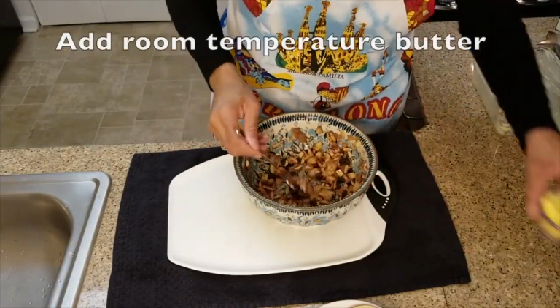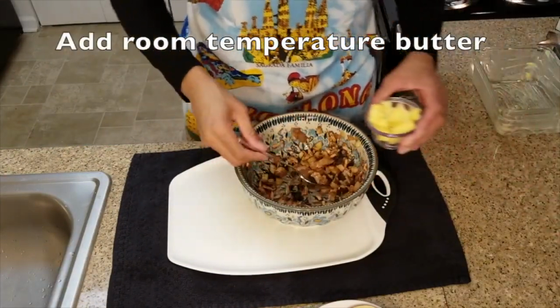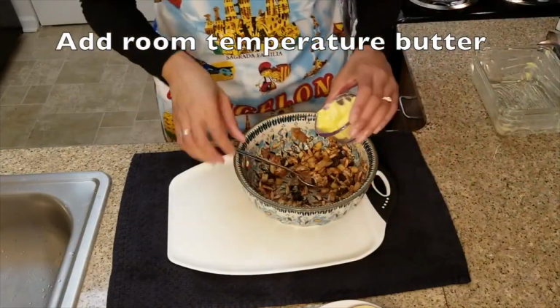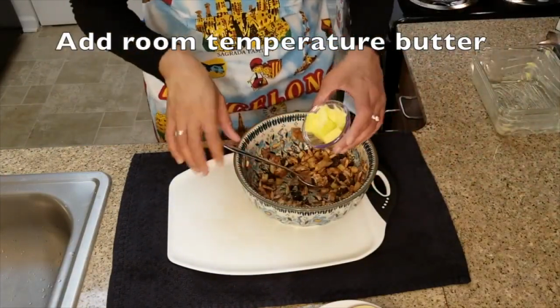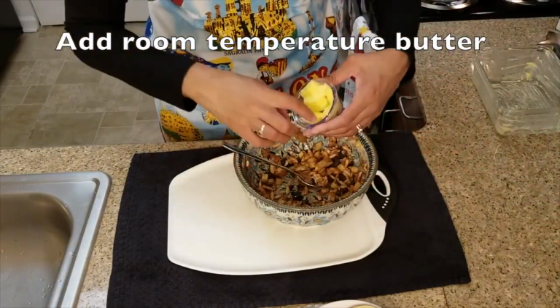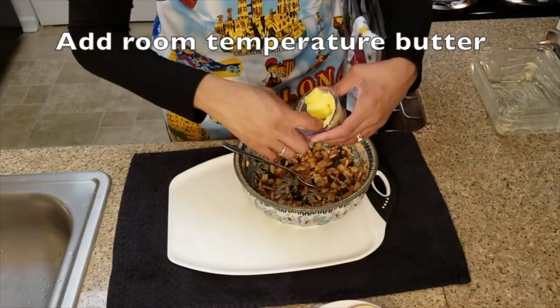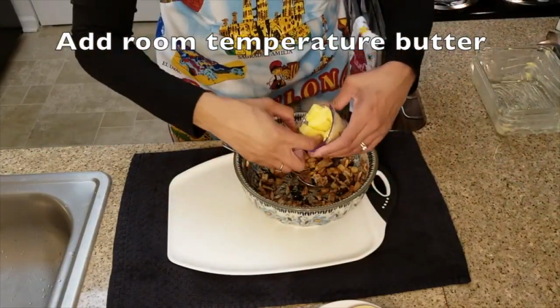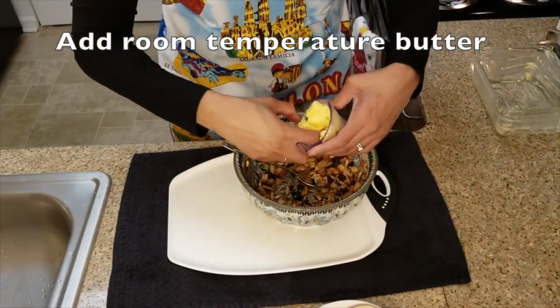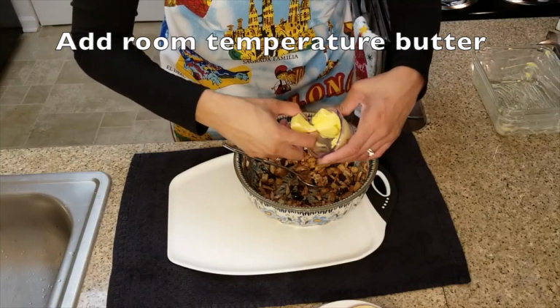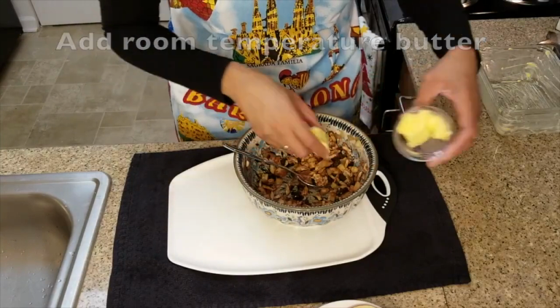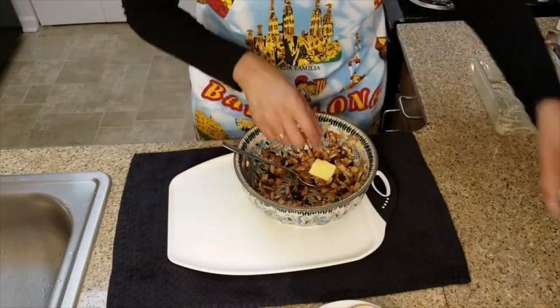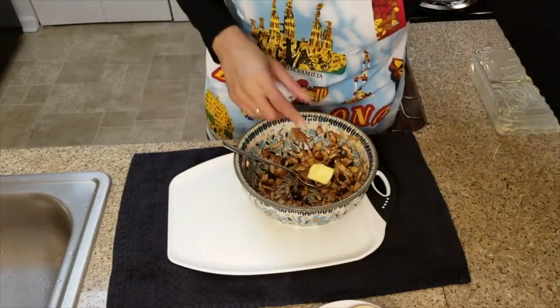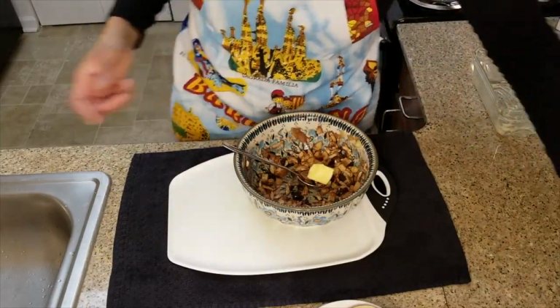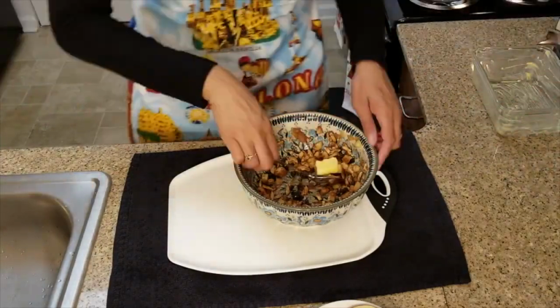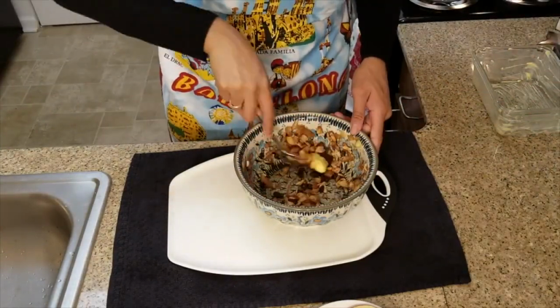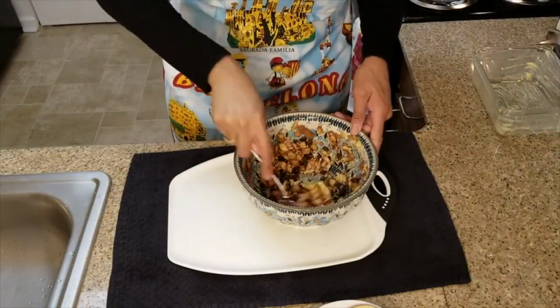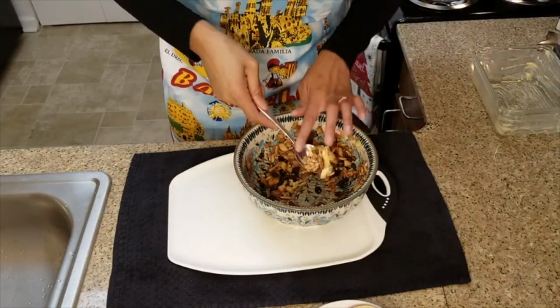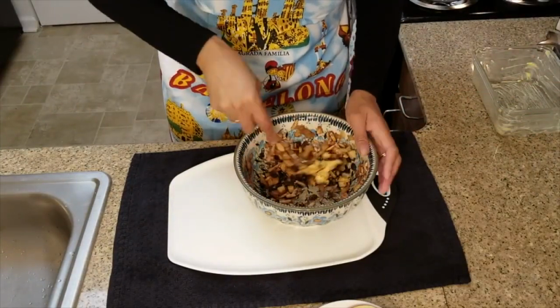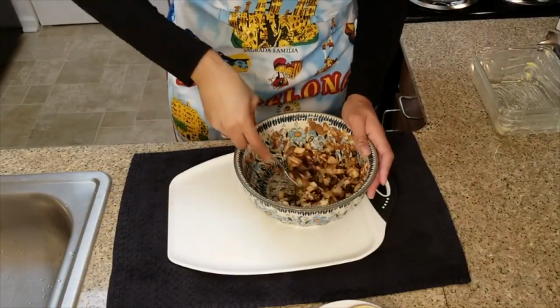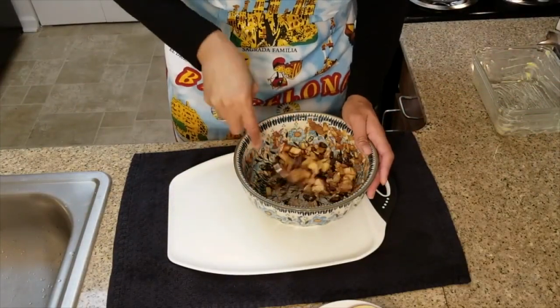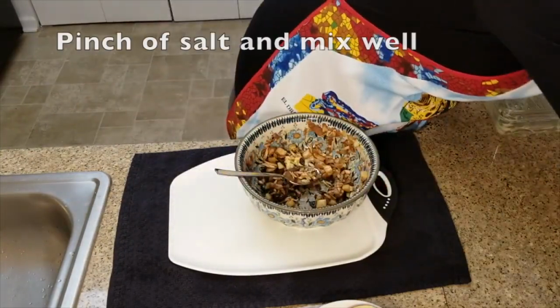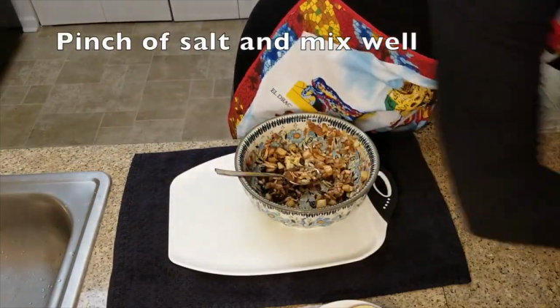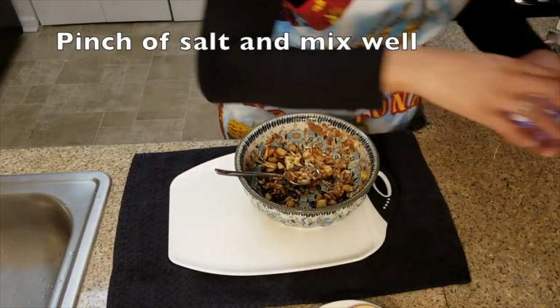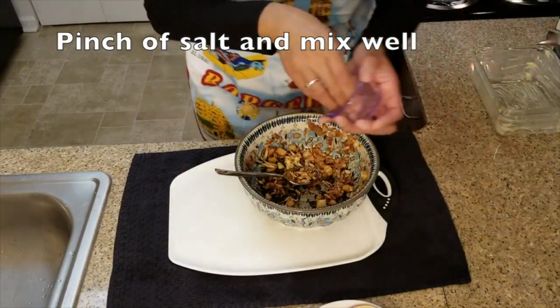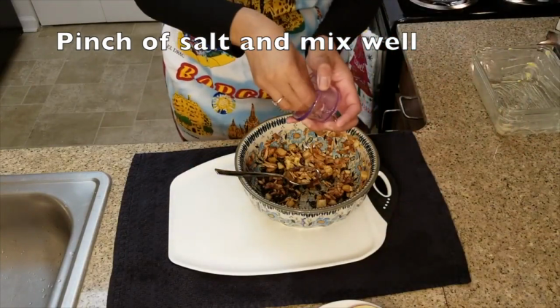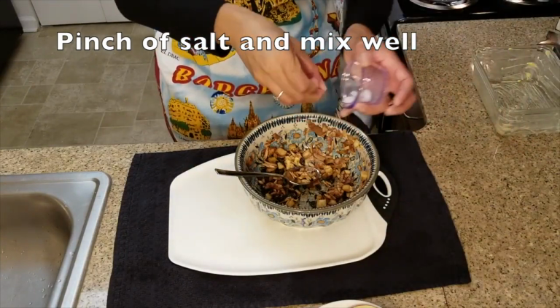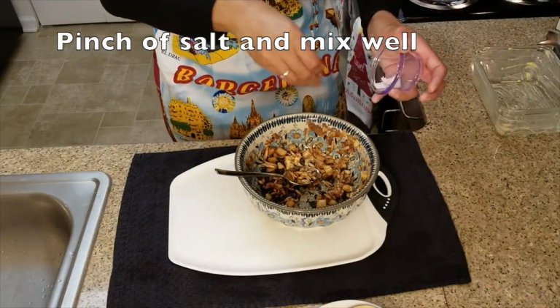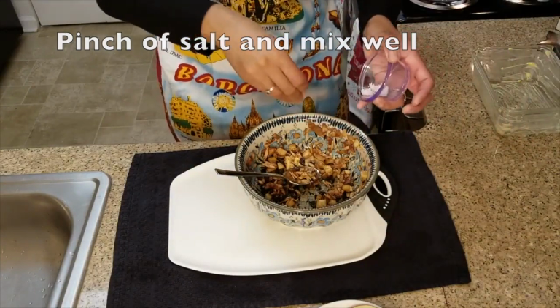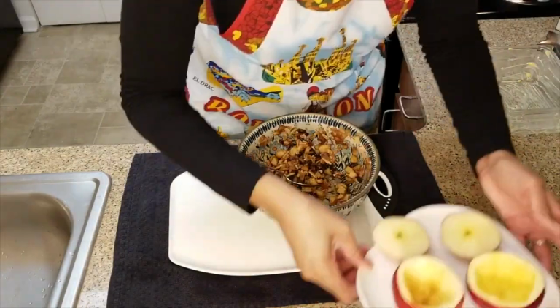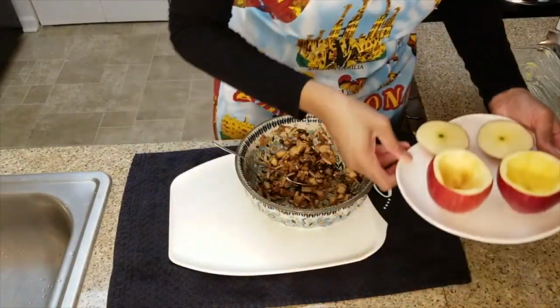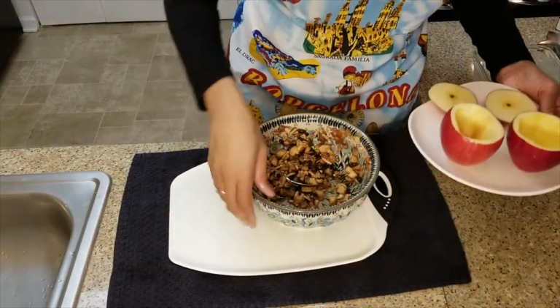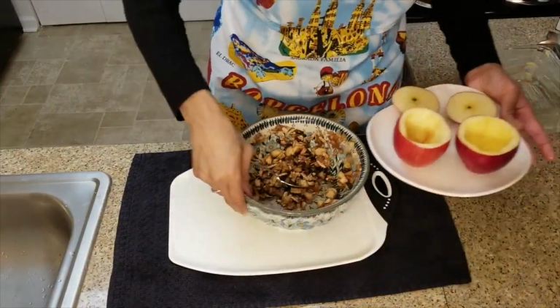Then a tablespoon of butter. We'll stuff the apples.